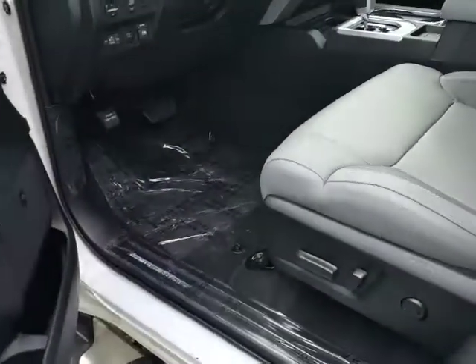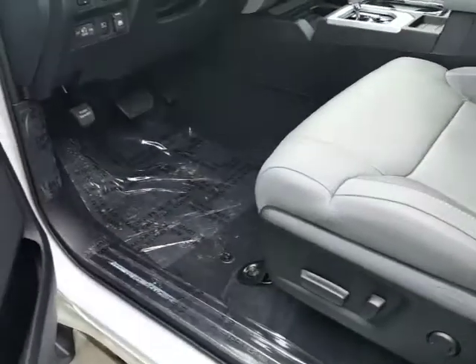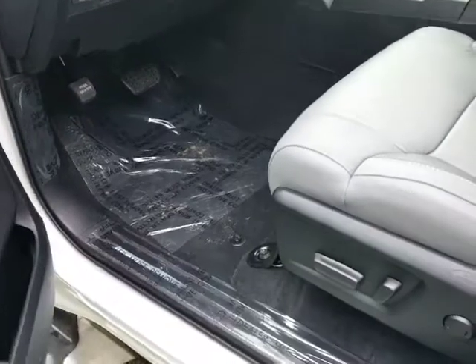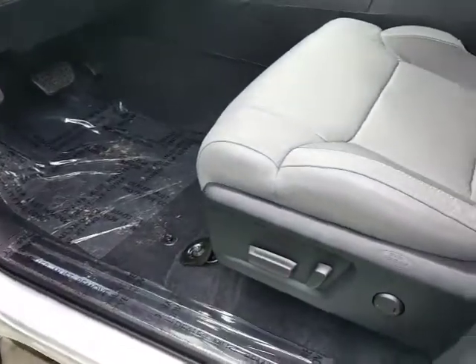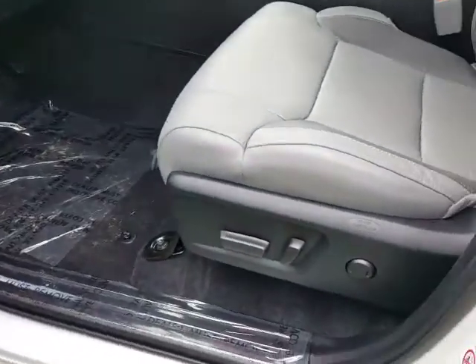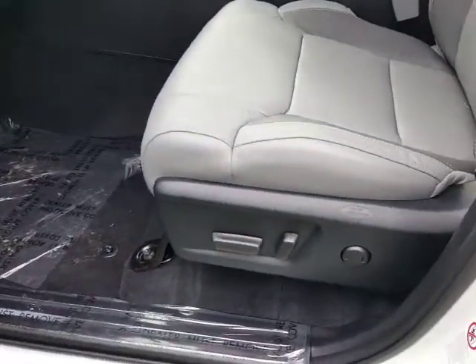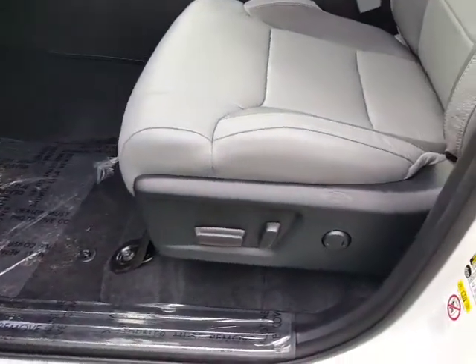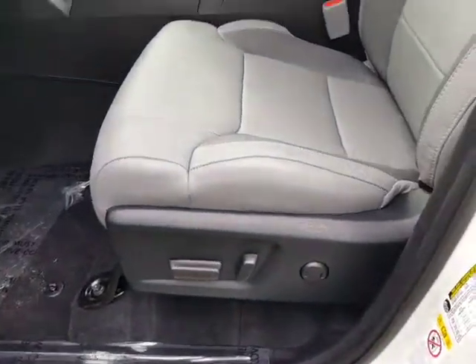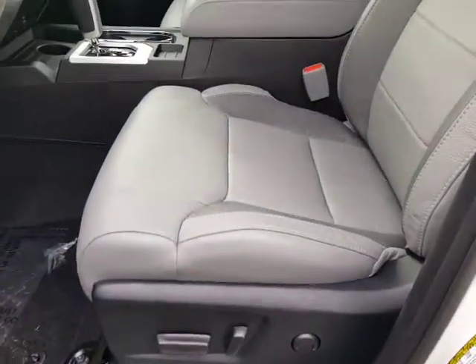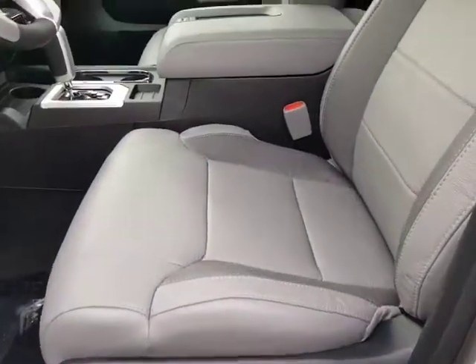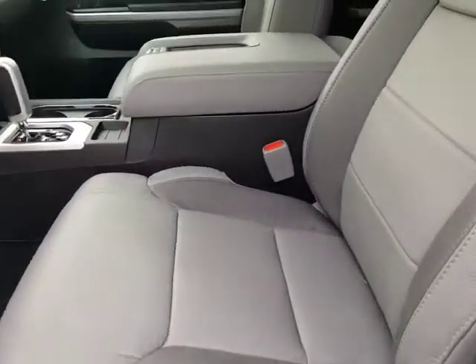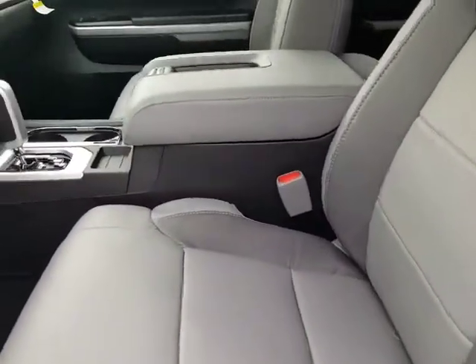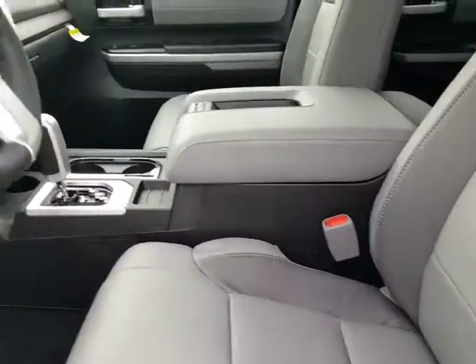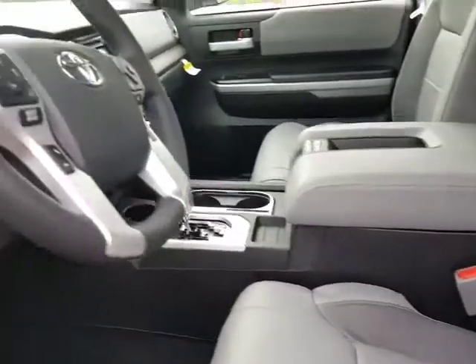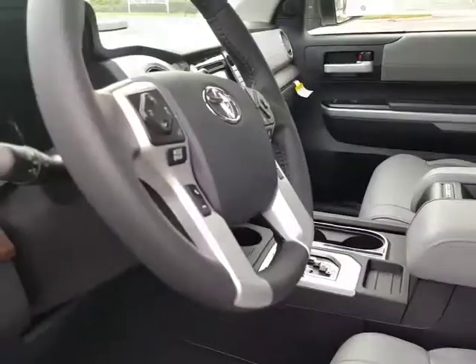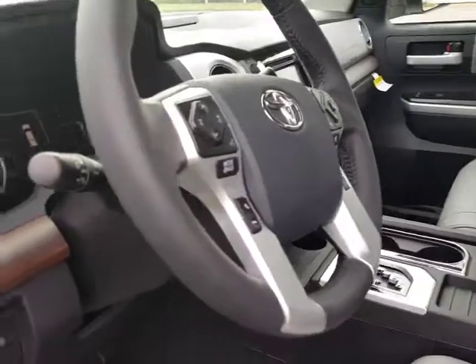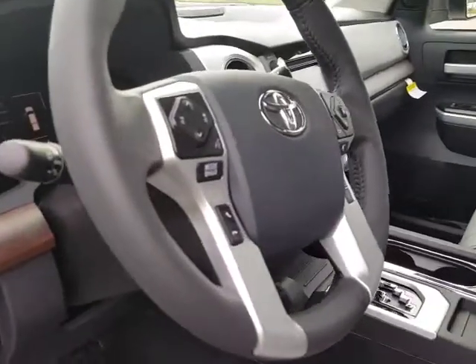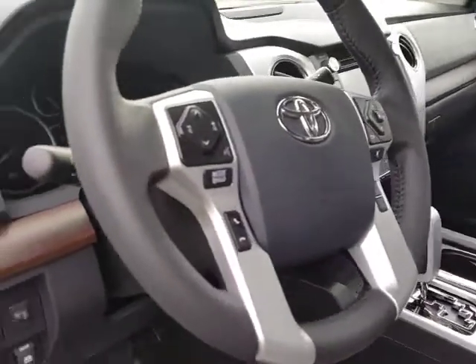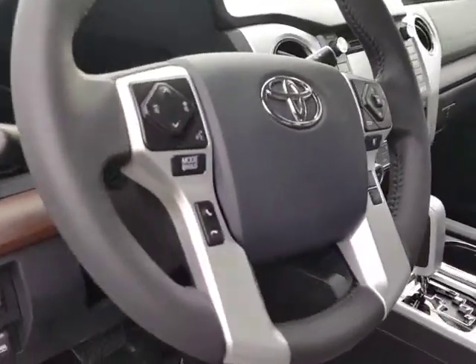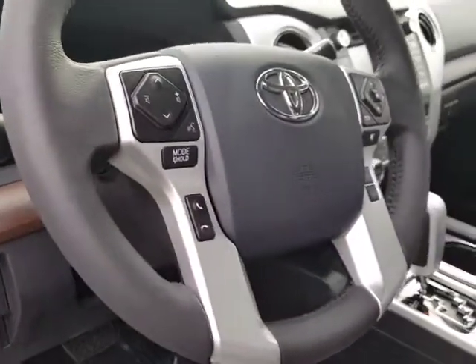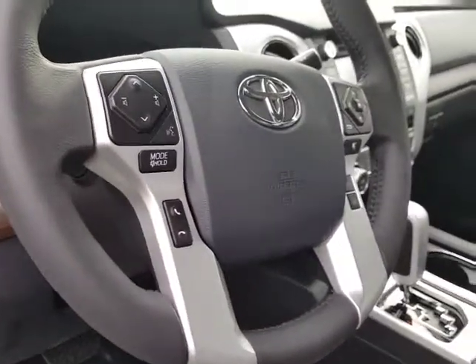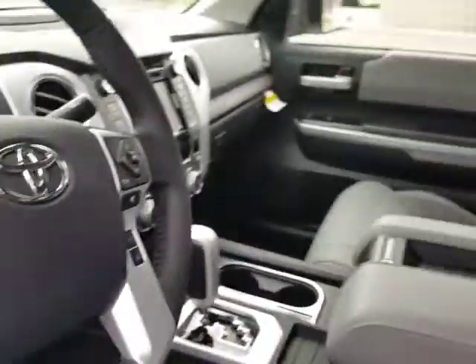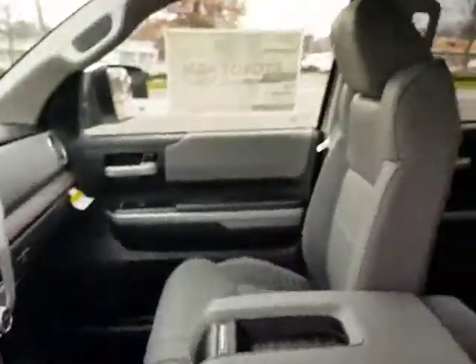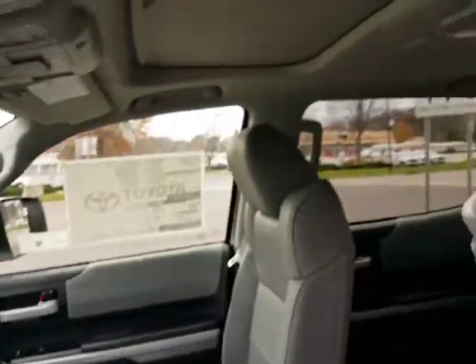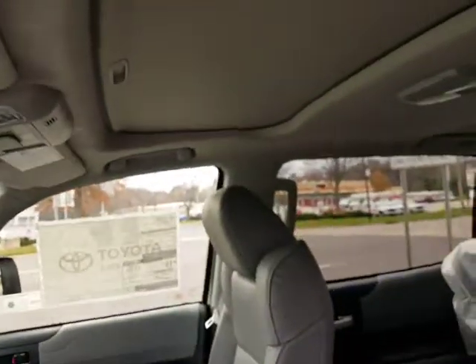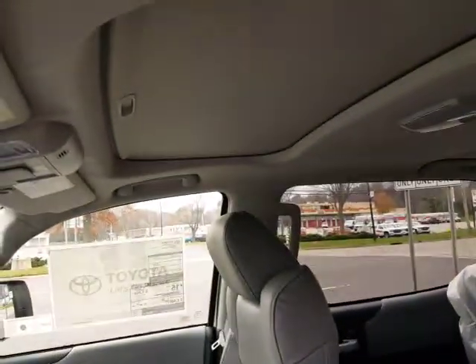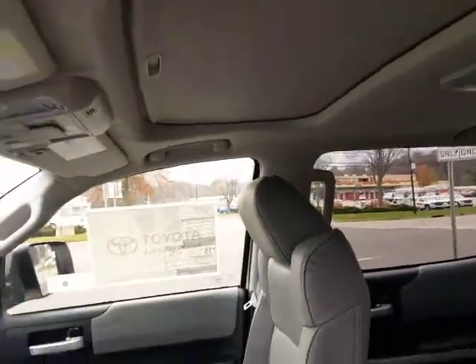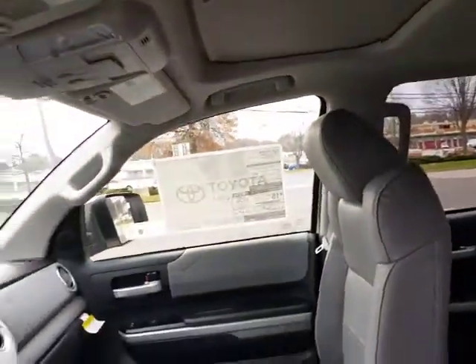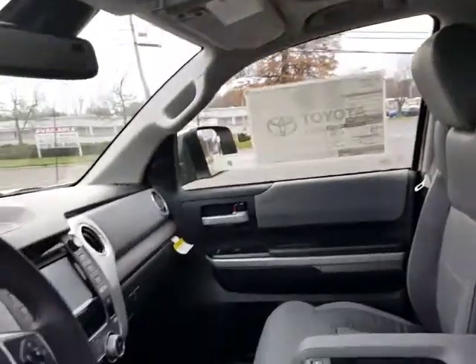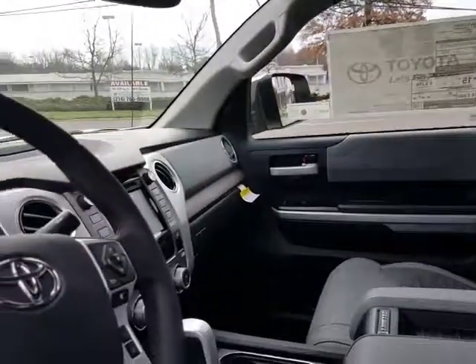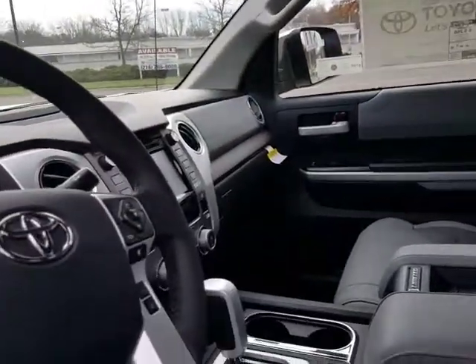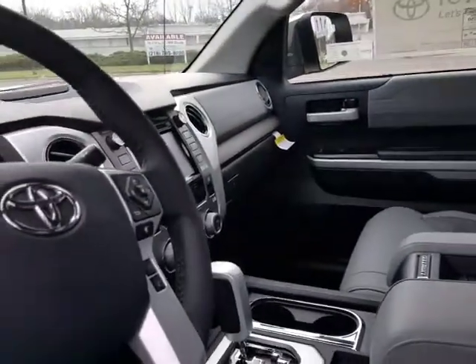Very well equipped with the JBL Premium Audio, power seats, leather, heated seats, leather-wrapped steering wheel with Bluetooth and audio controls. You're going to have your sunroof, navigation, weather, and traffic.